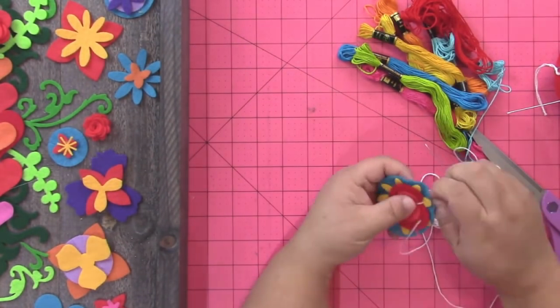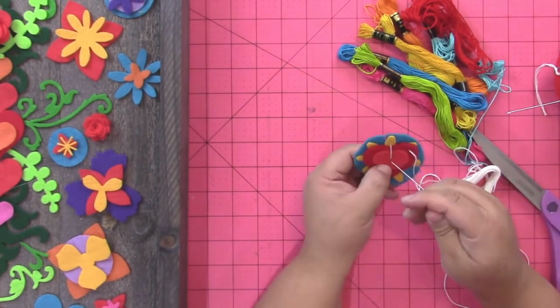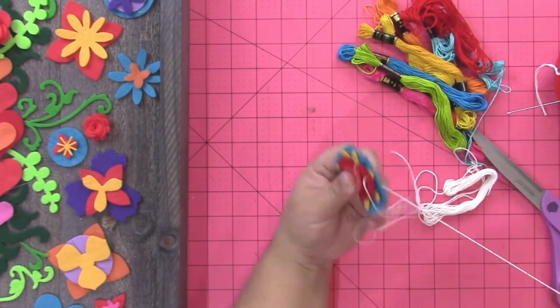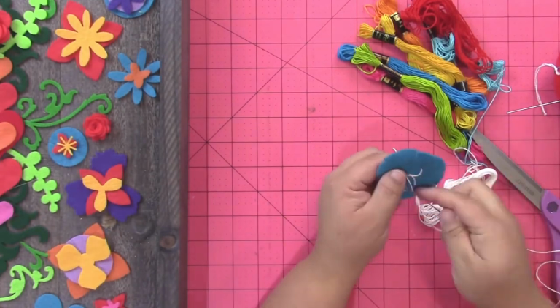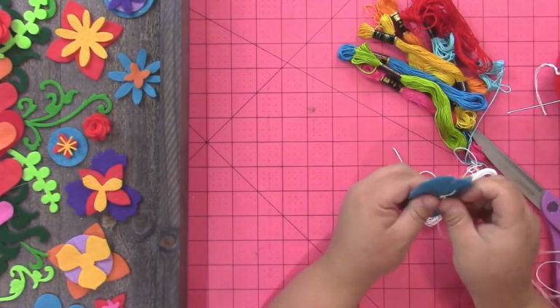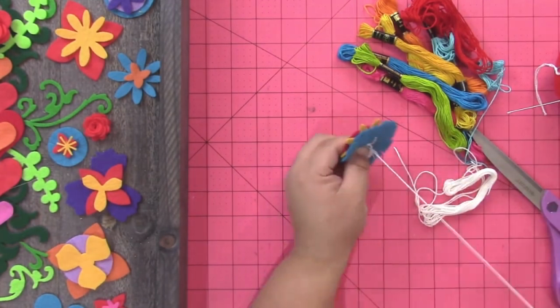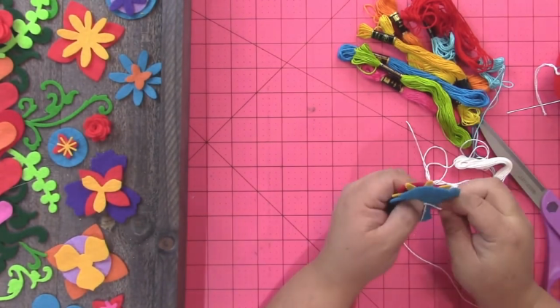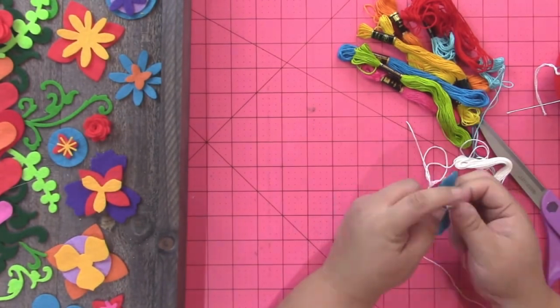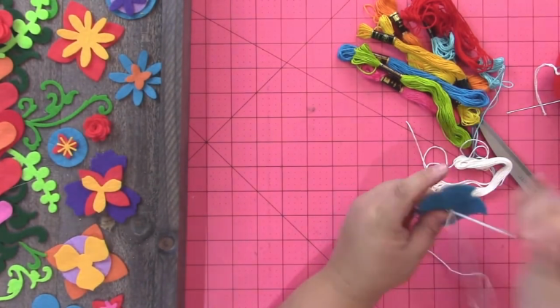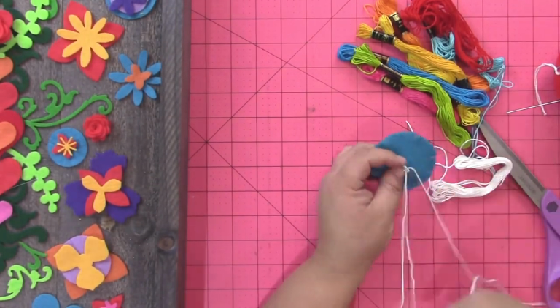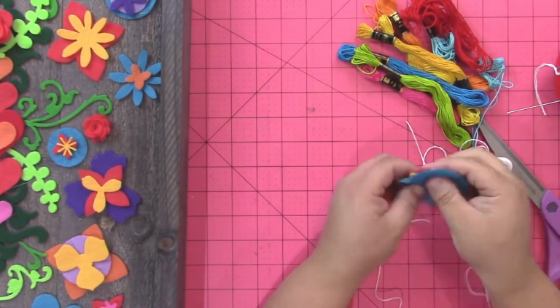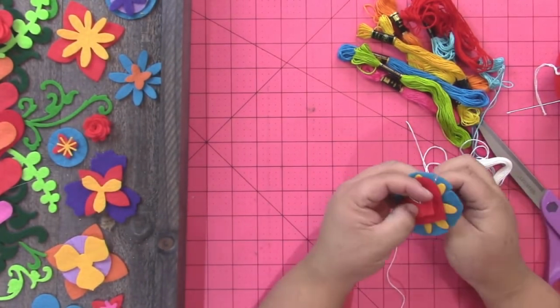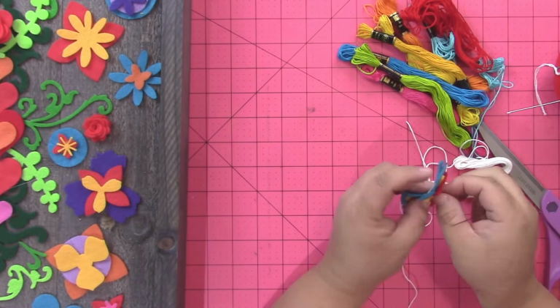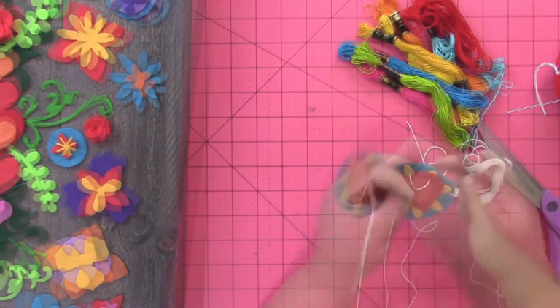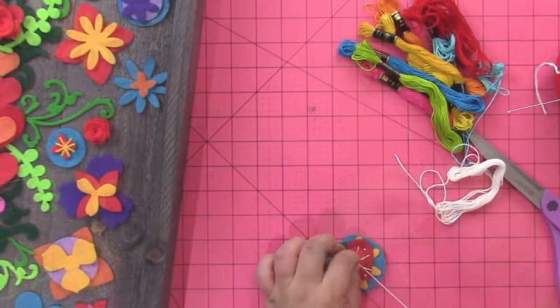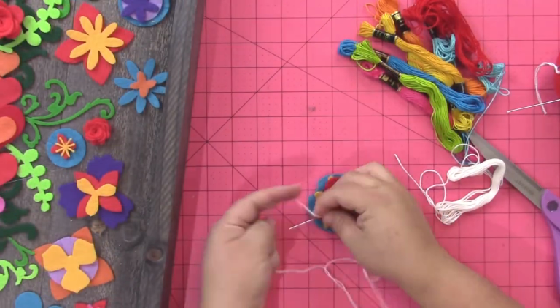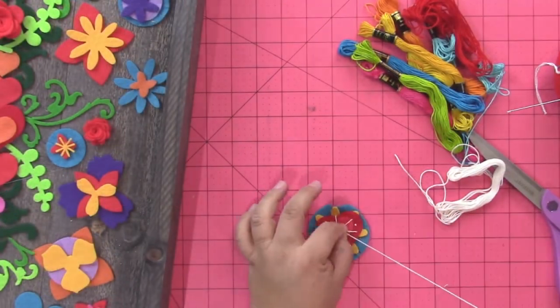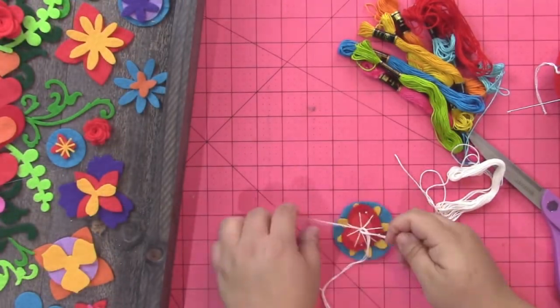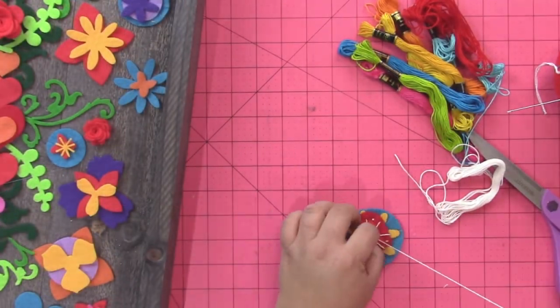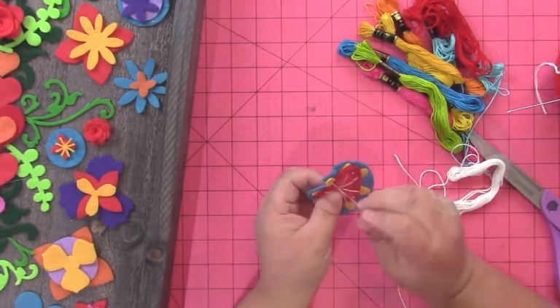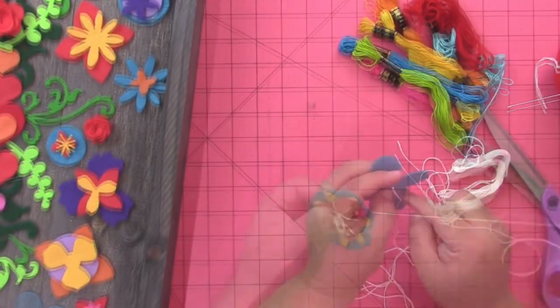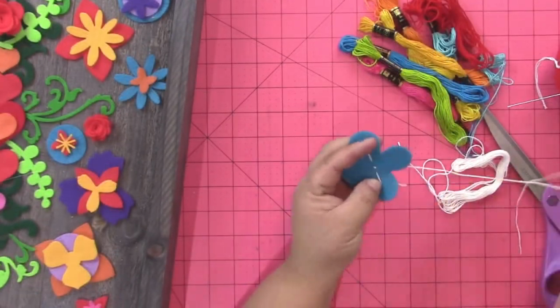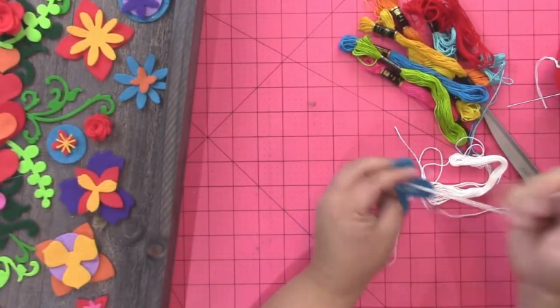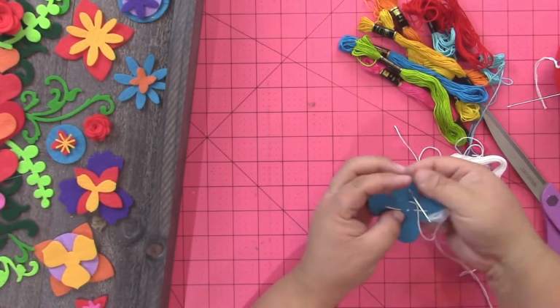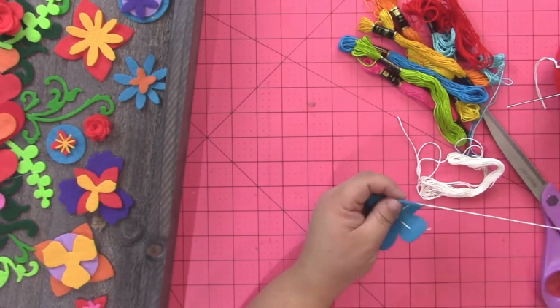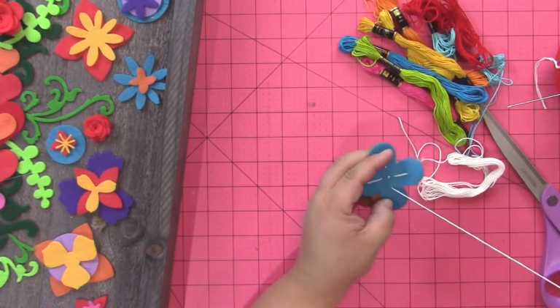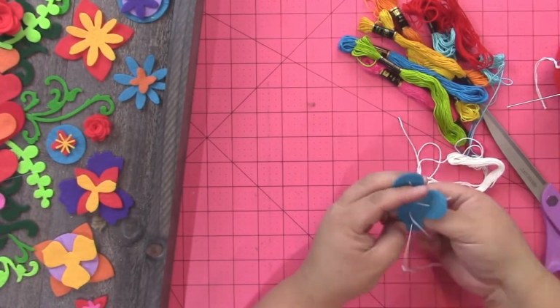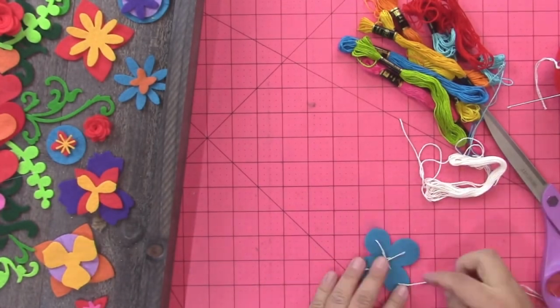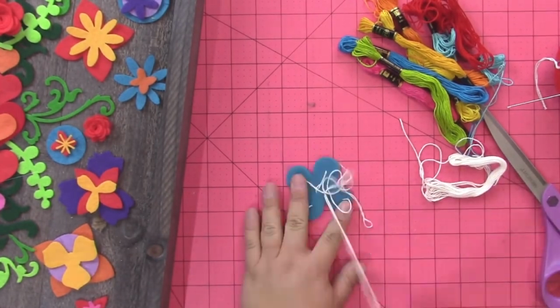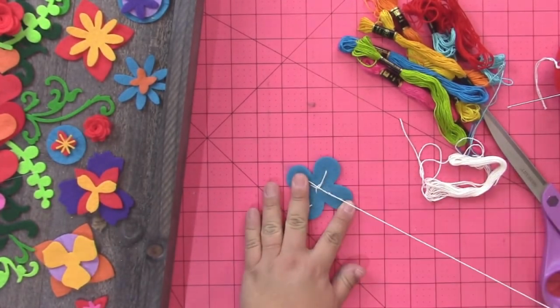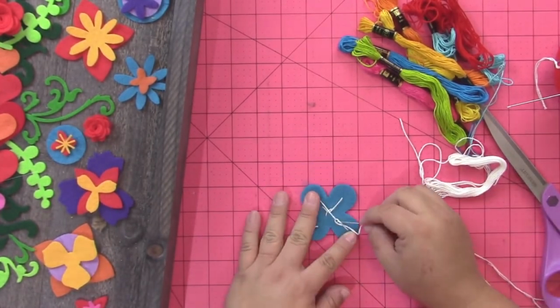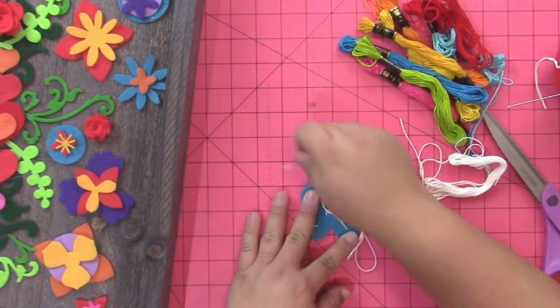But I found that when you start layering the flowers, all the layers don't necessarily want to stay stuck when you put the panel vertically. So I'm just stitching it together with some long stitches and some French knots, and then adding sequins with French knots as well.